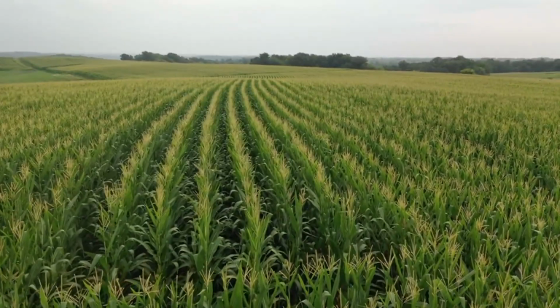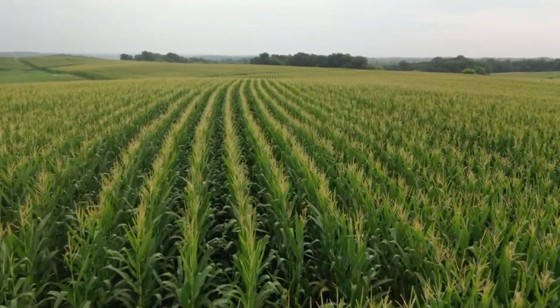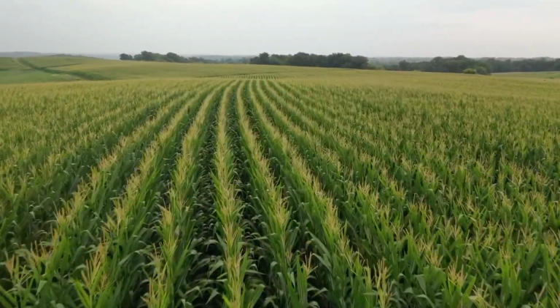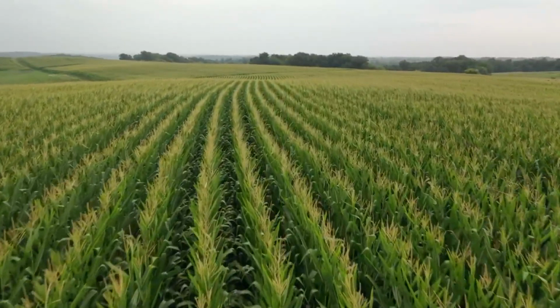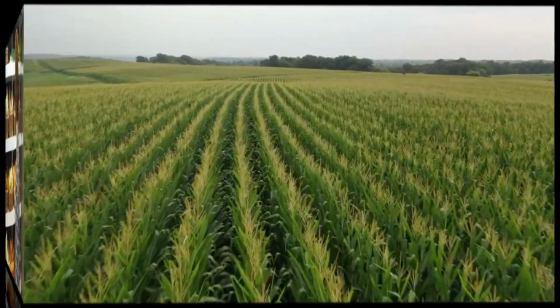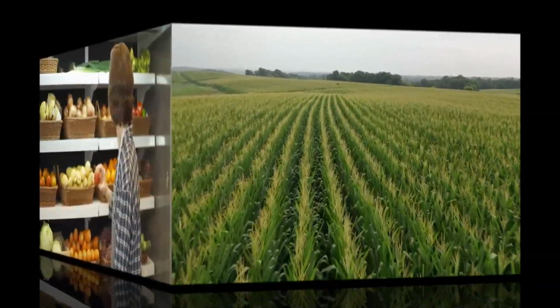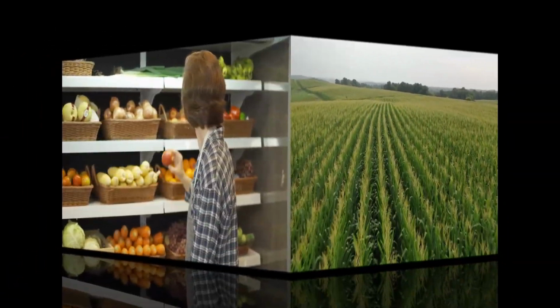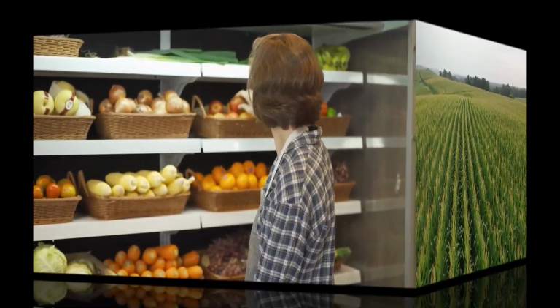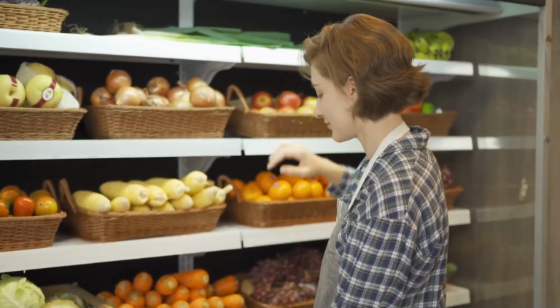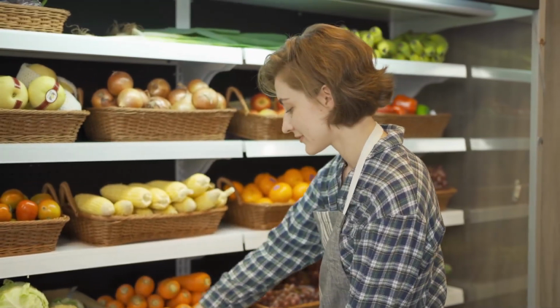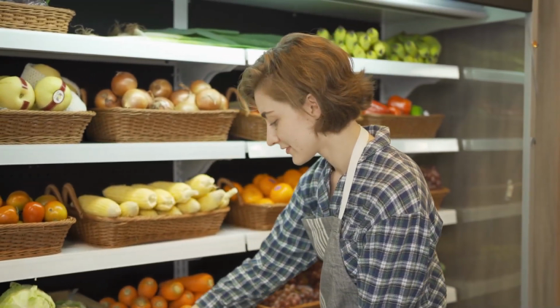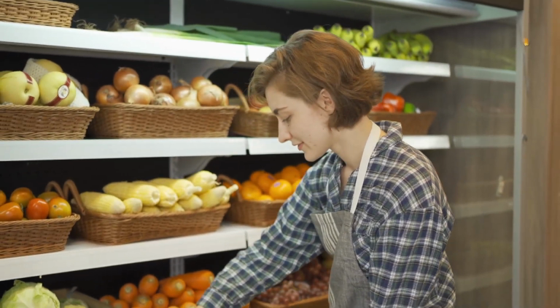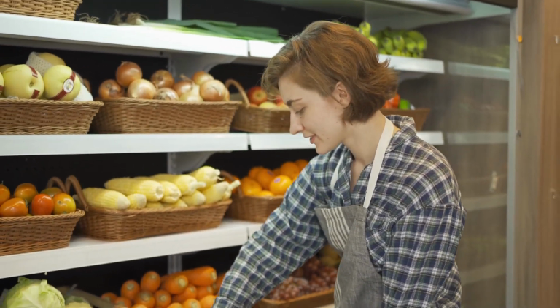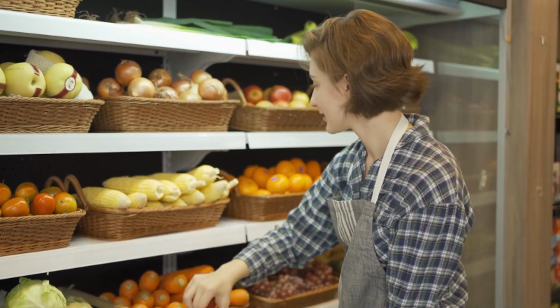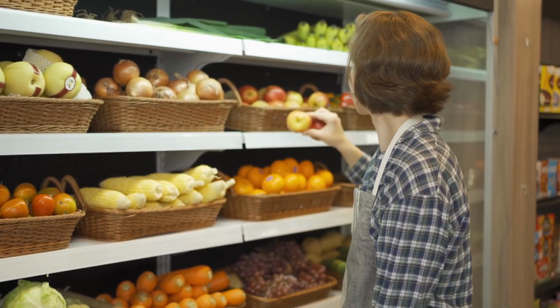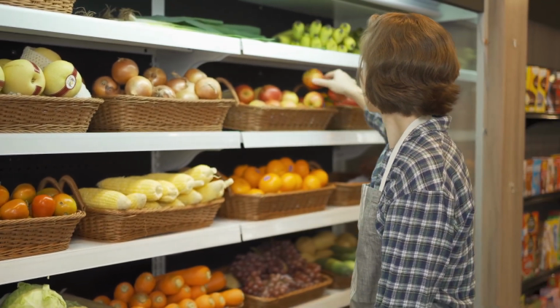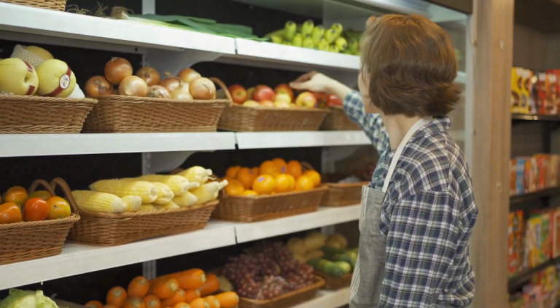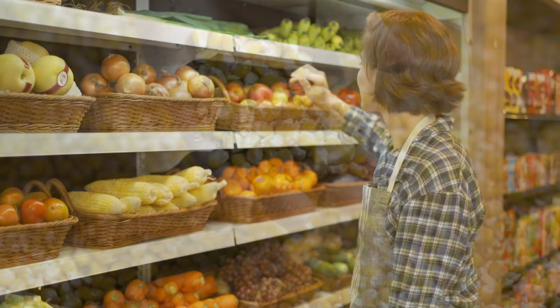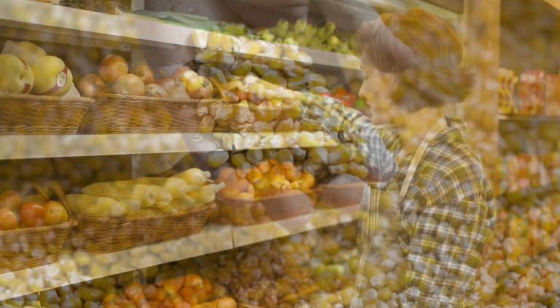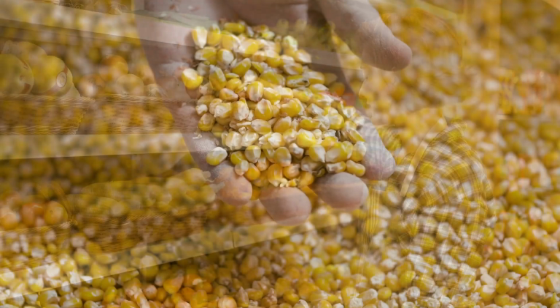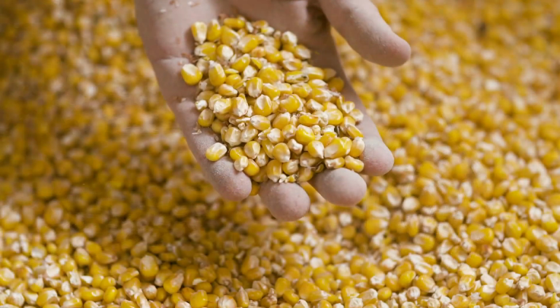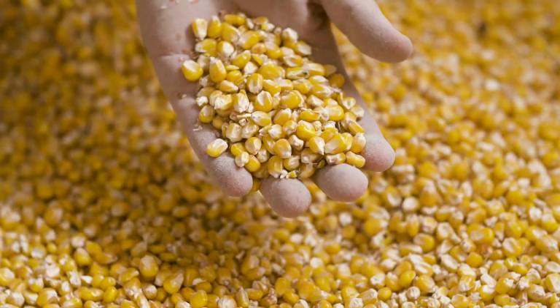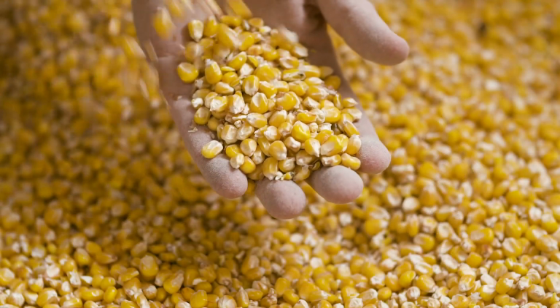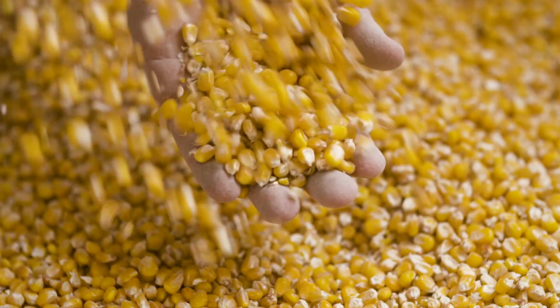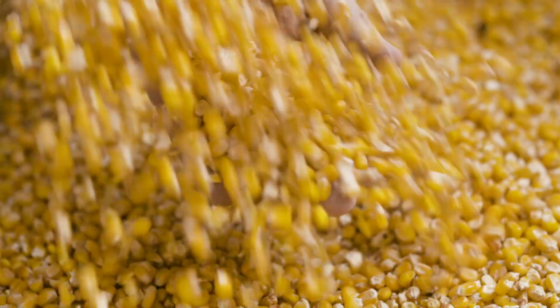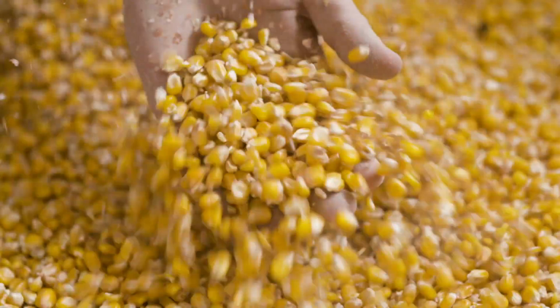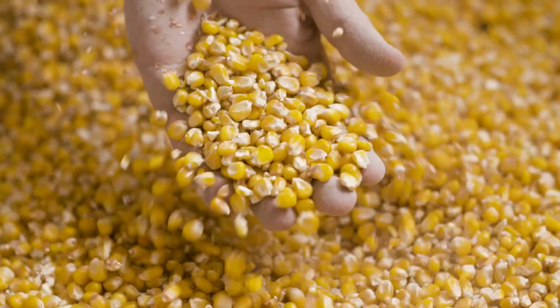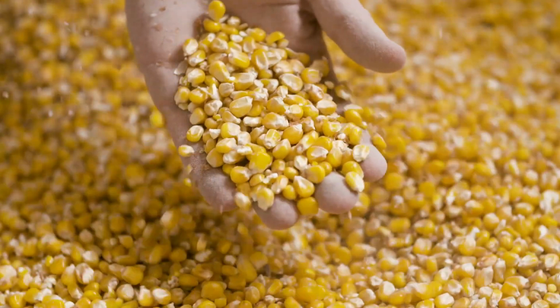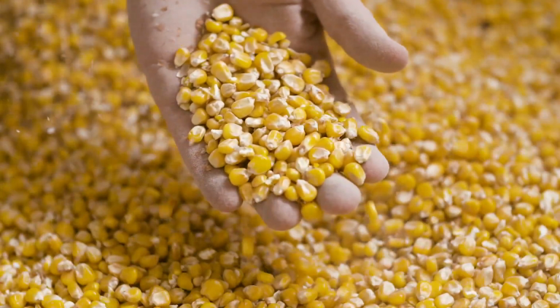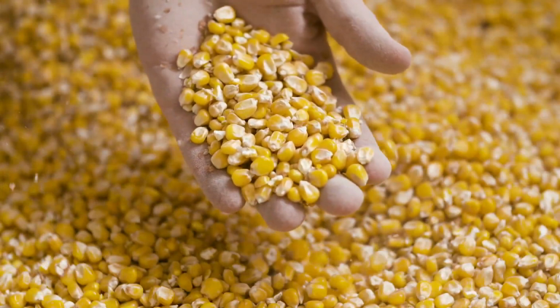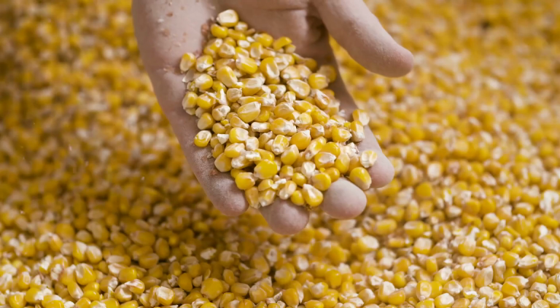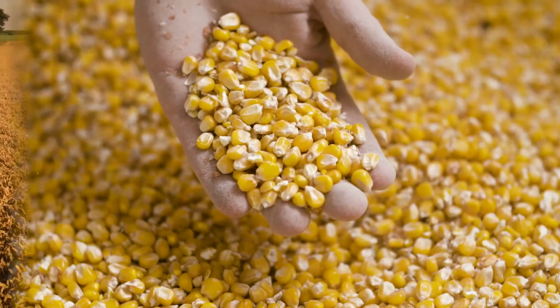Corn, also known as maize, is a cereal plant that originated in Mexico thousands of years ago. It was first domesticated by ancient civilizations, like the Aztecs and Mayans, who grew corn for food and used it in their religious ceremonies.